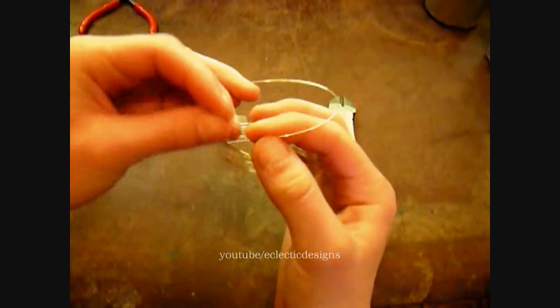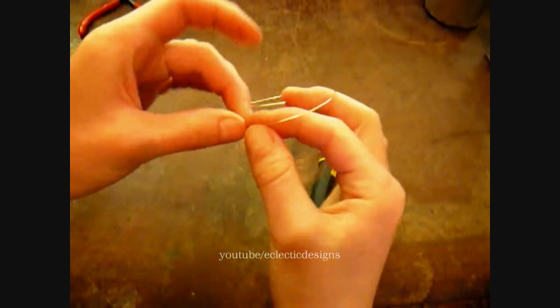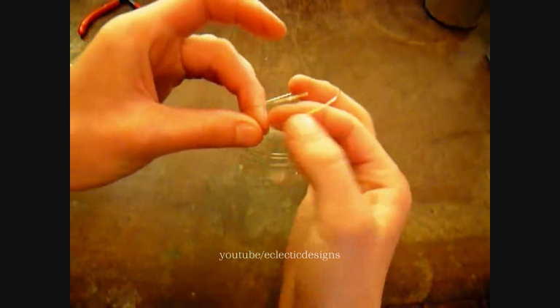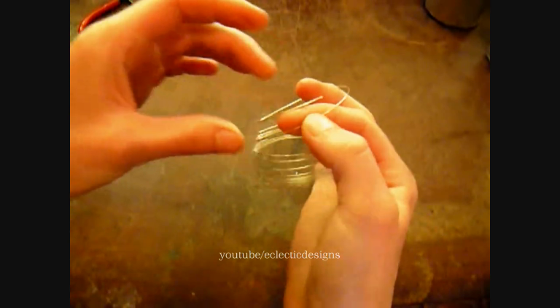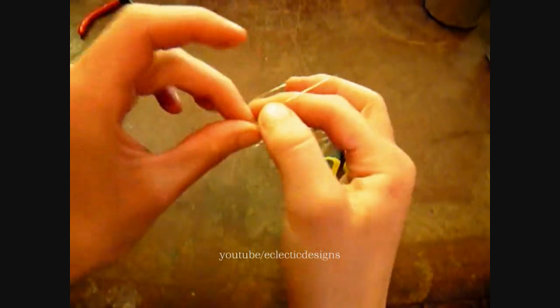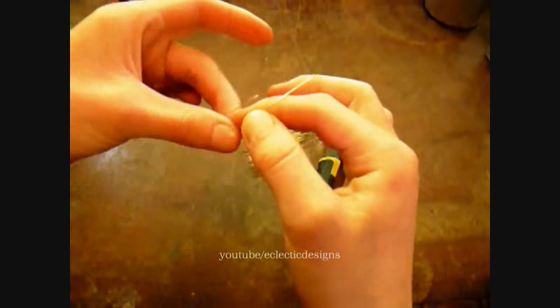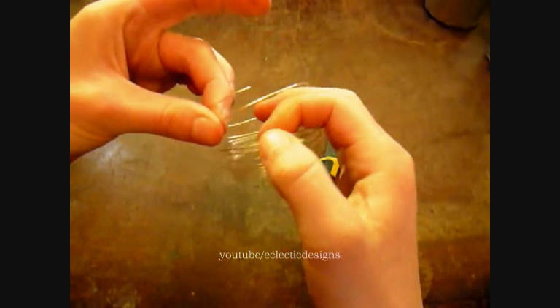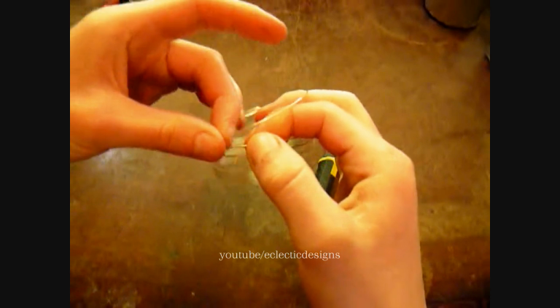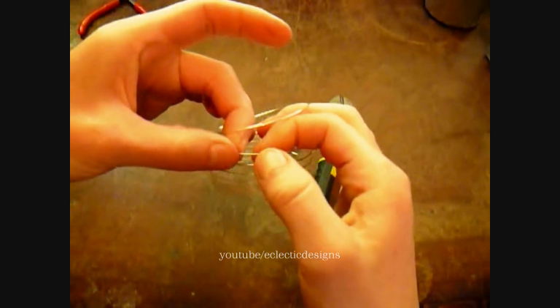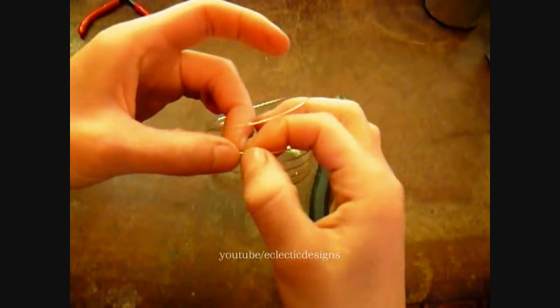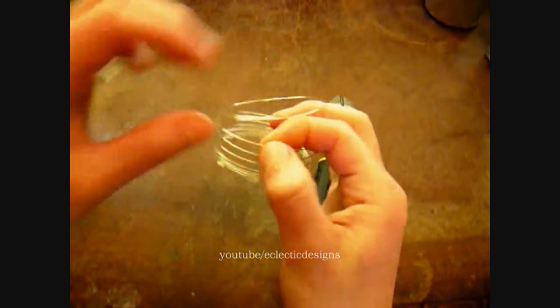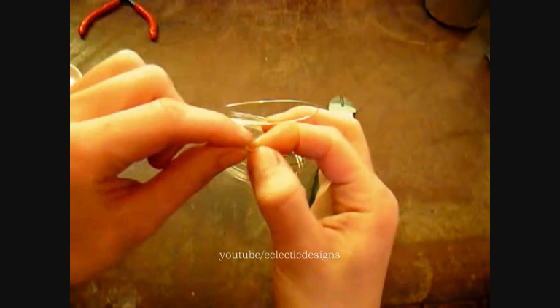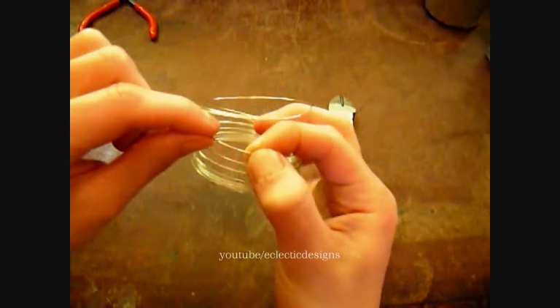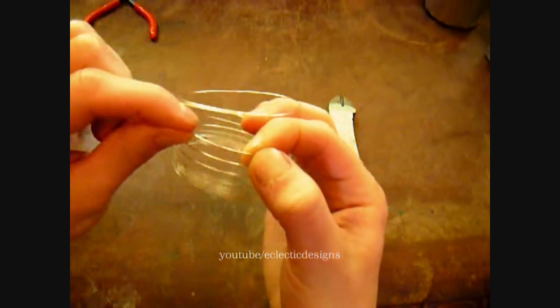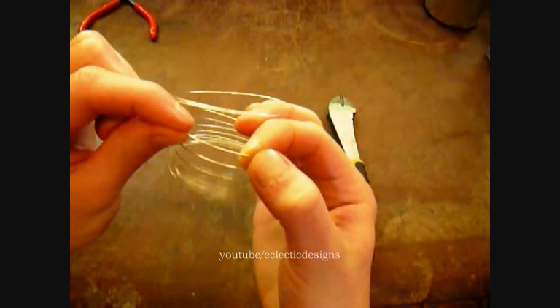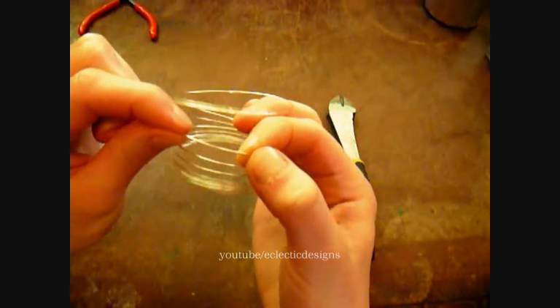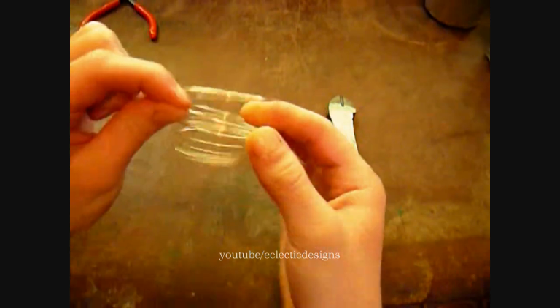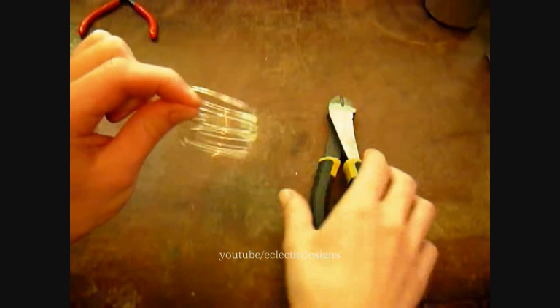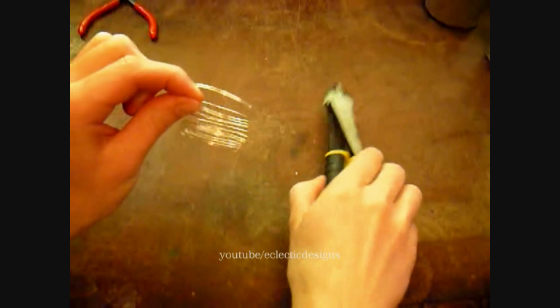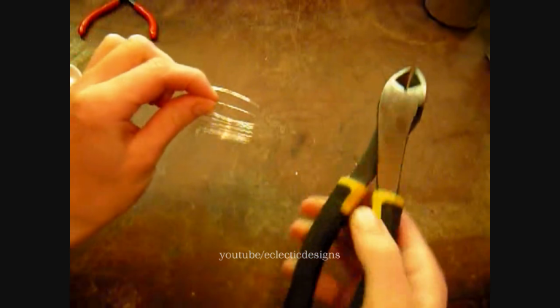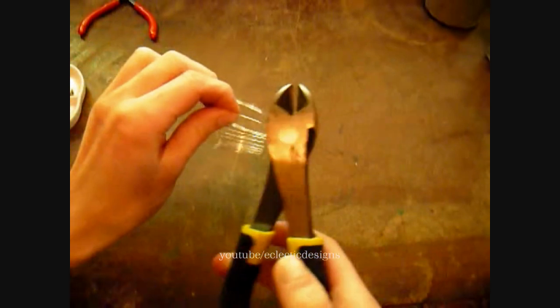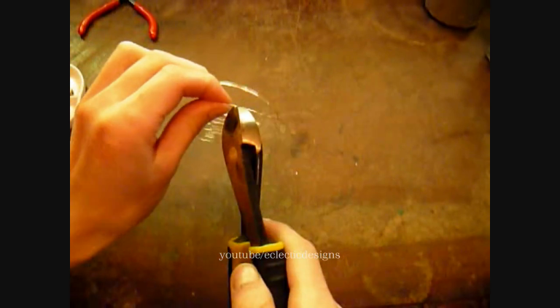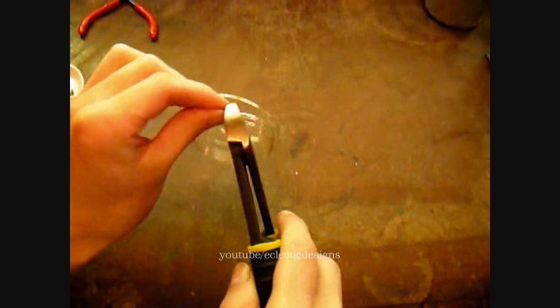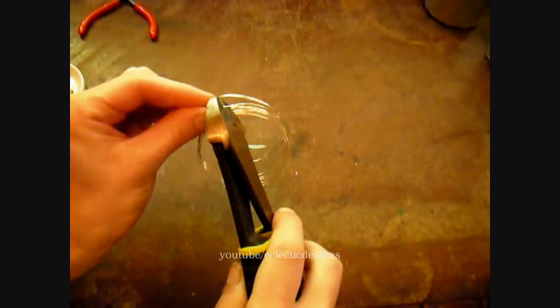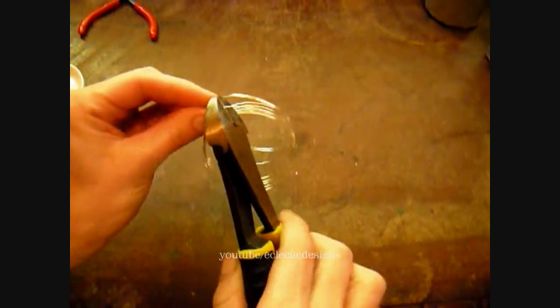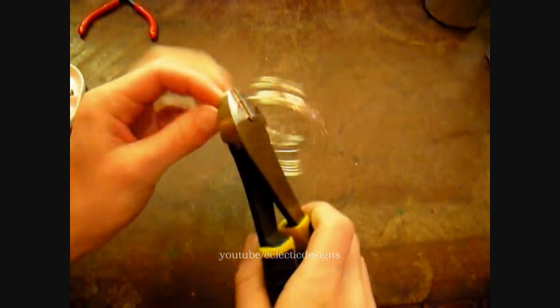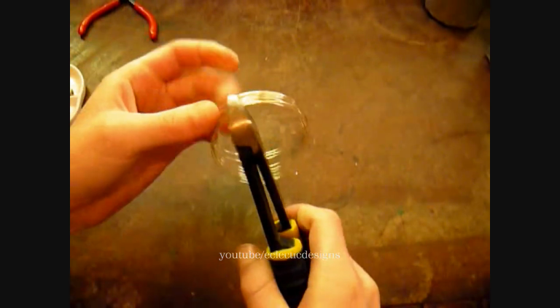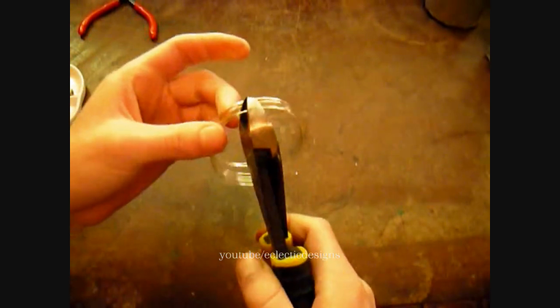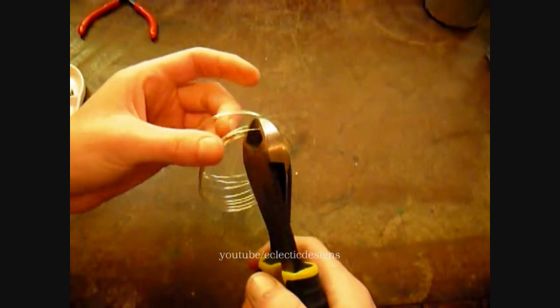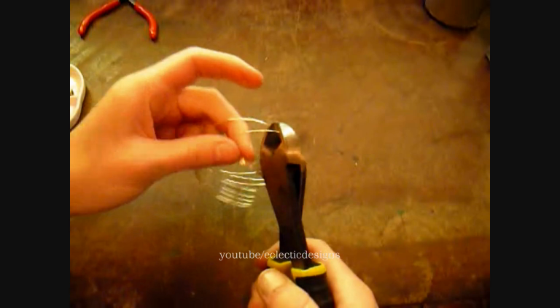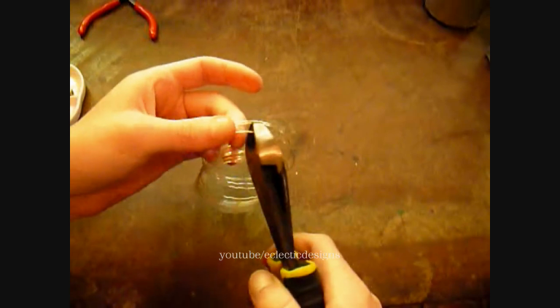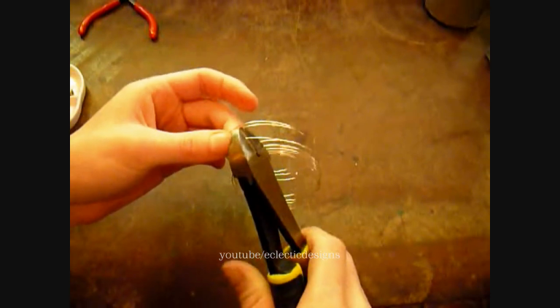So you will need to cut two loops off your memory wire — one and then two — but add a little extra wire, about two inches, and then cut it with your heavy duty wire cutters.